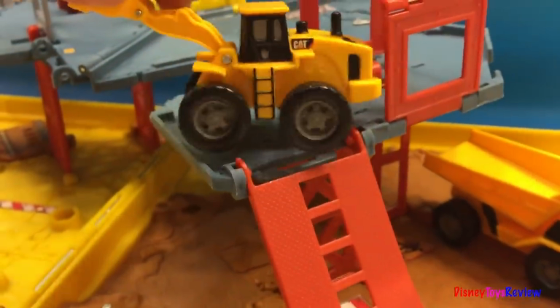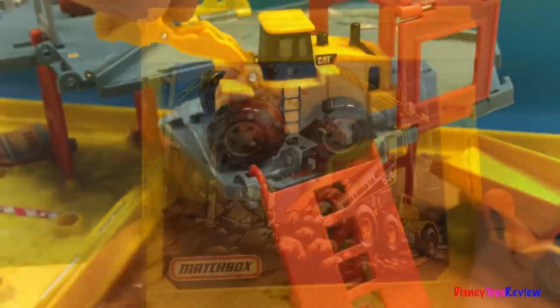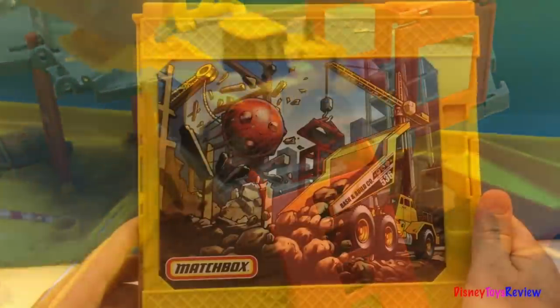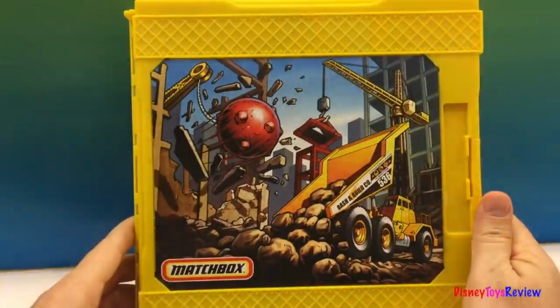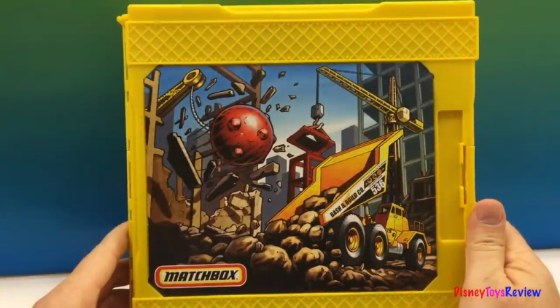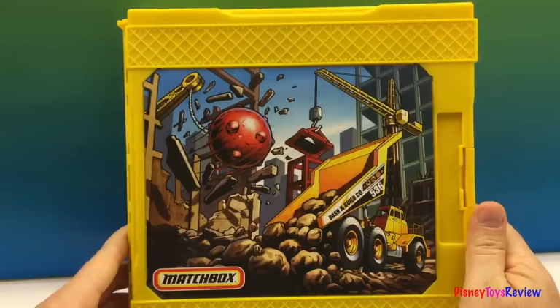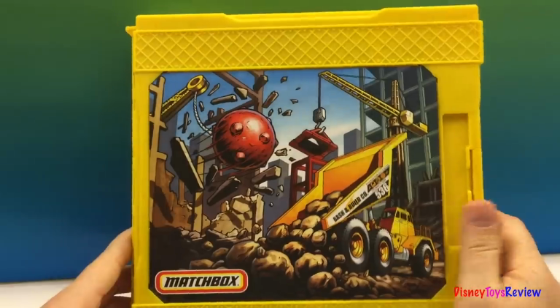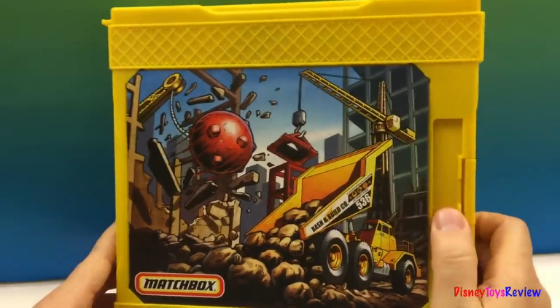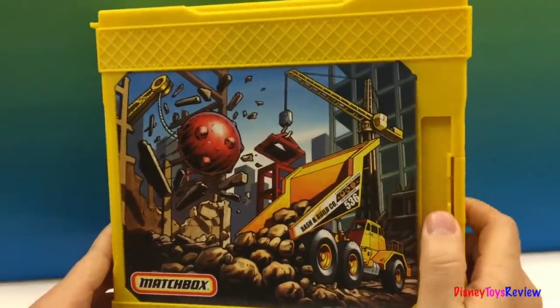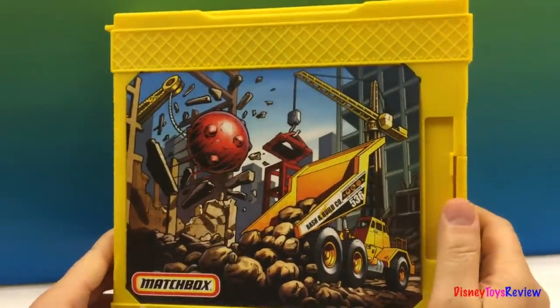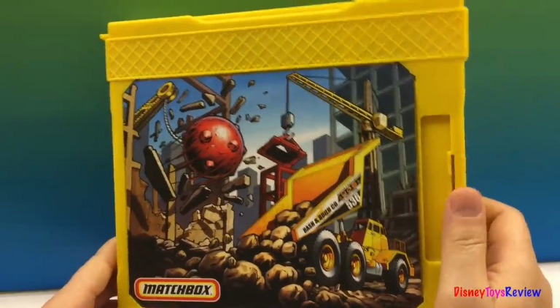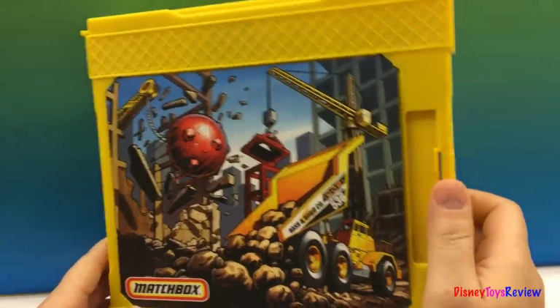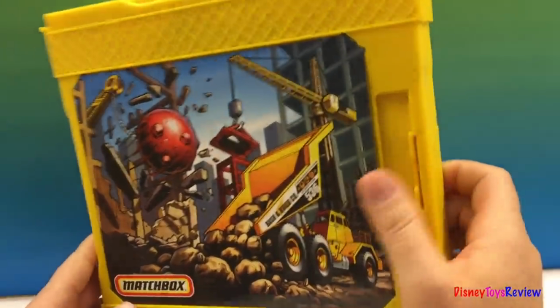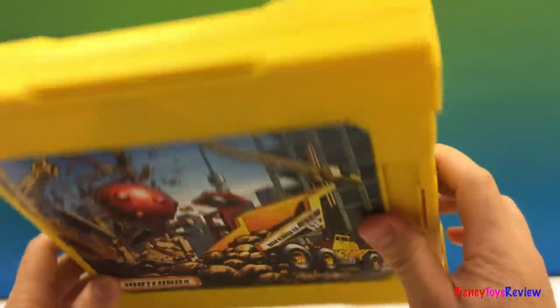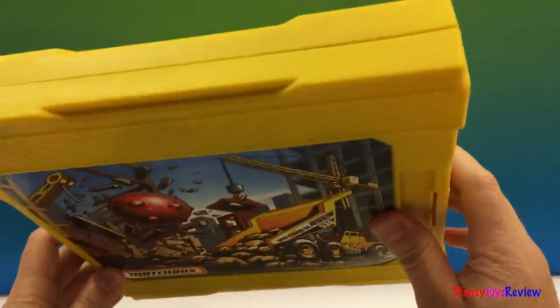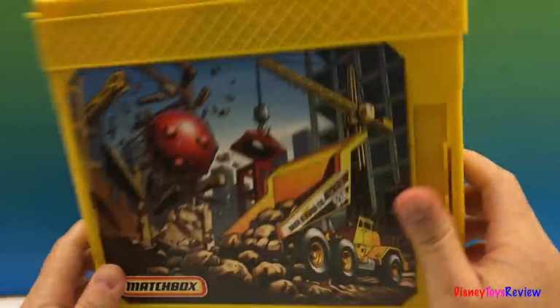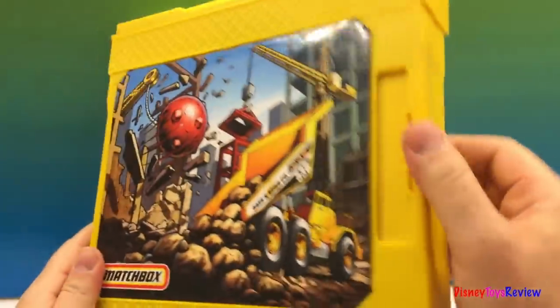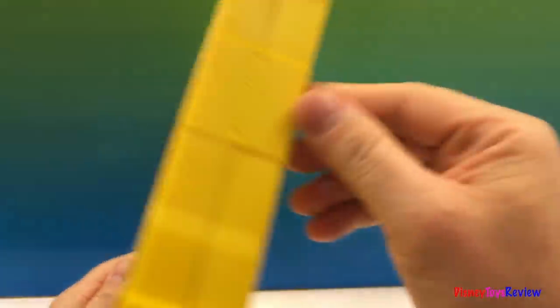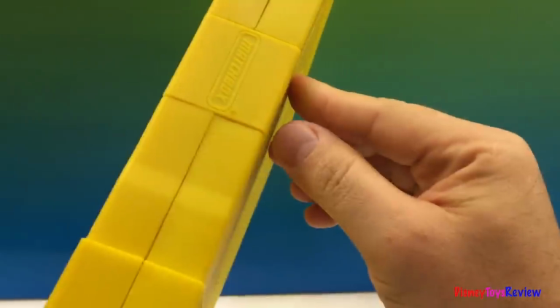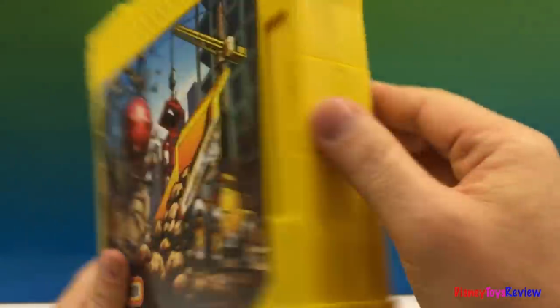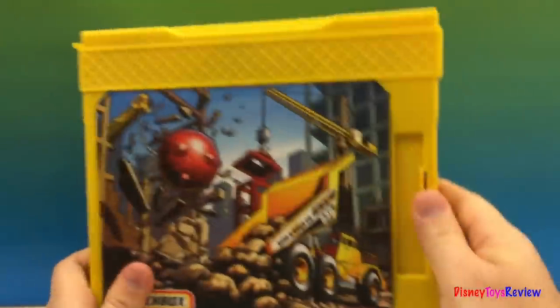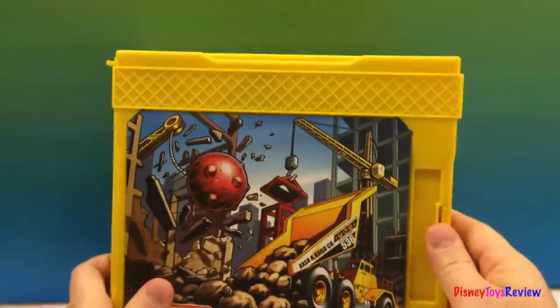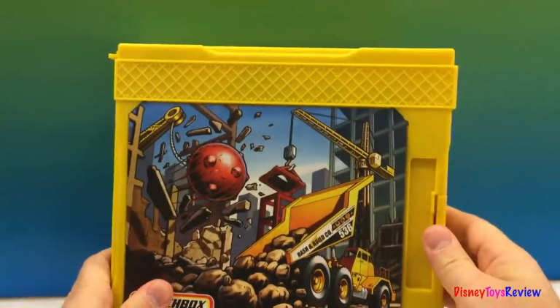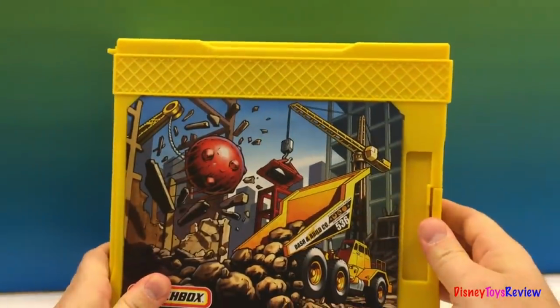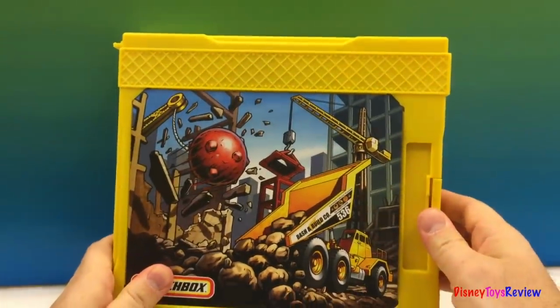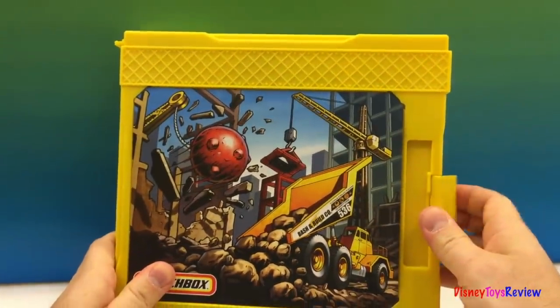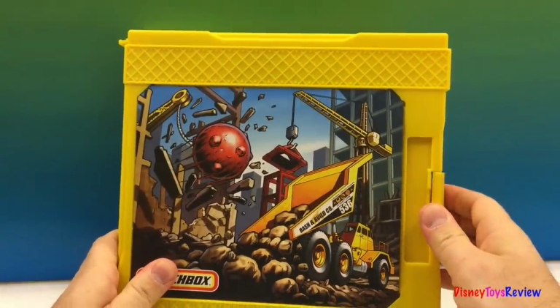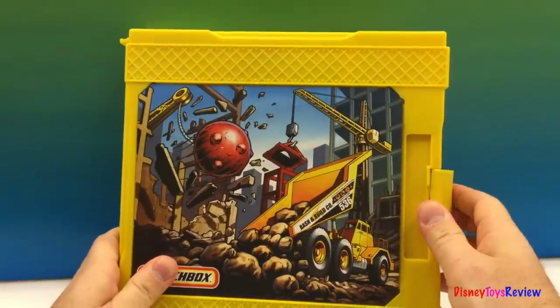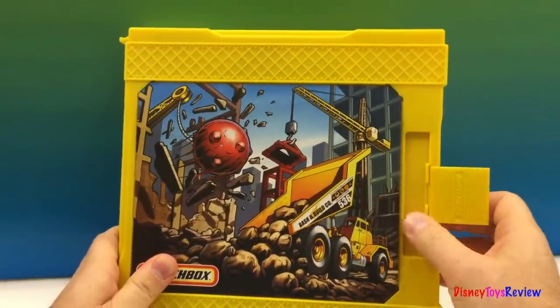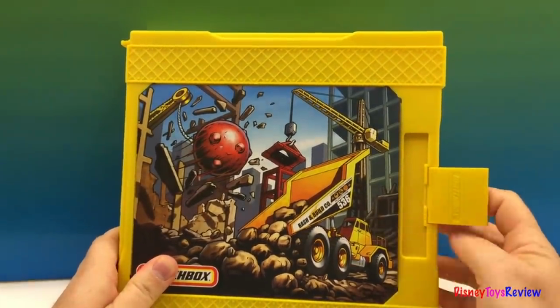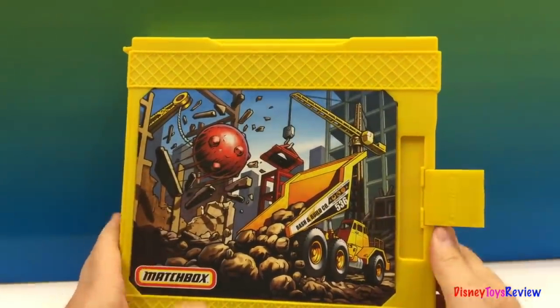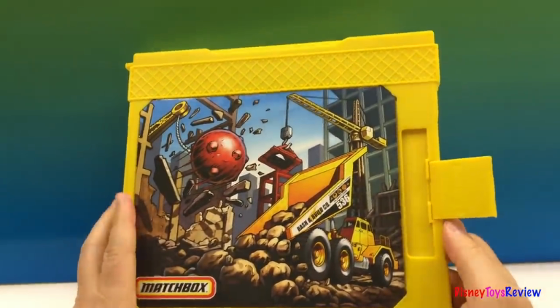Hi guys! Welcome to Disney Toys Review. Today we have a construction set in this little box. Let's open it up and see what's inside.